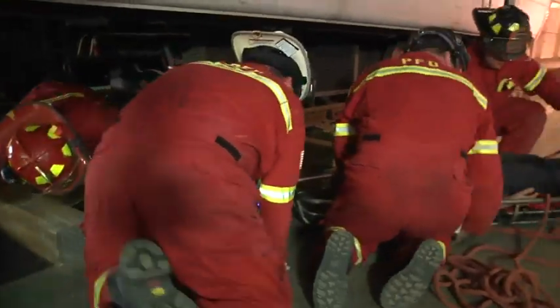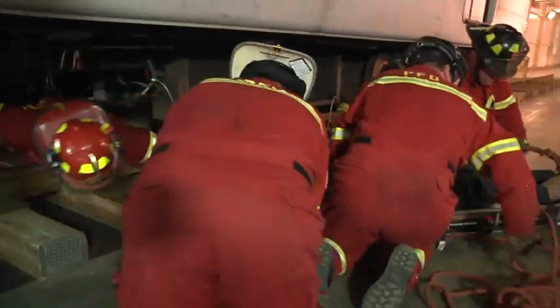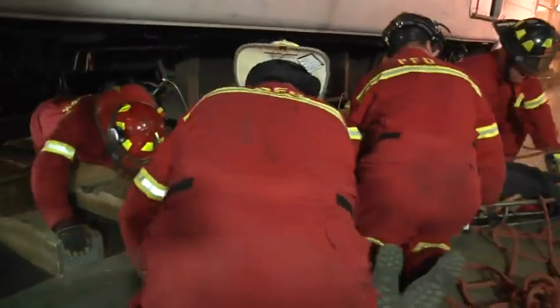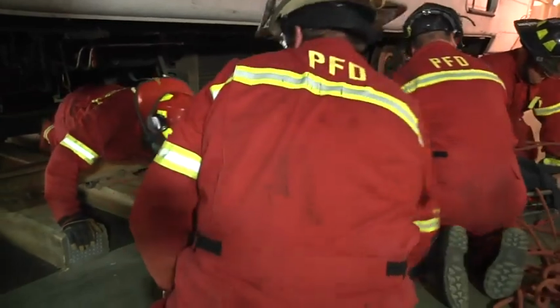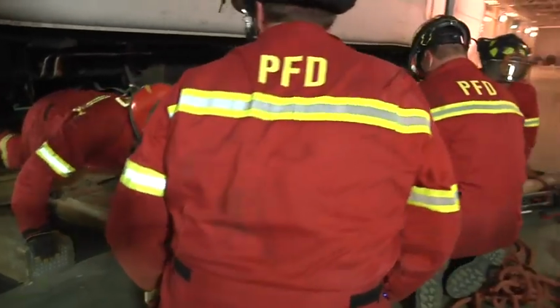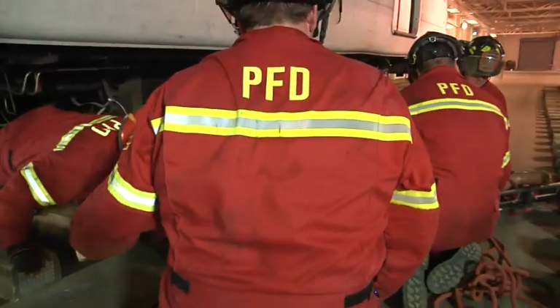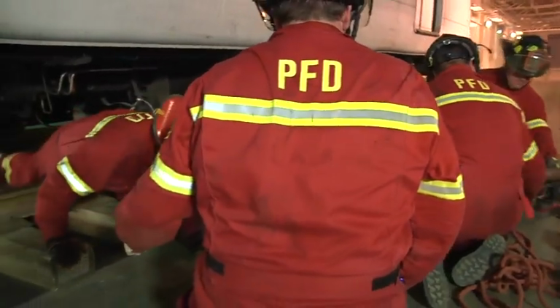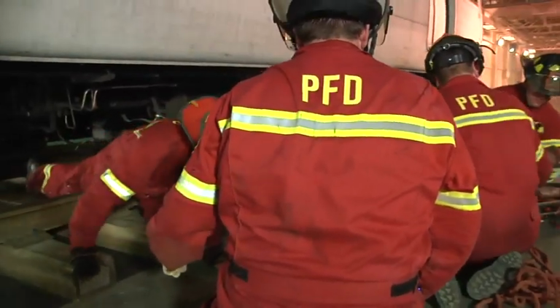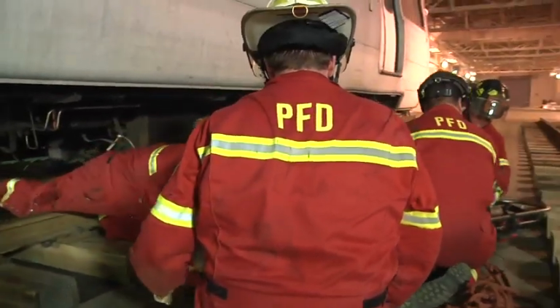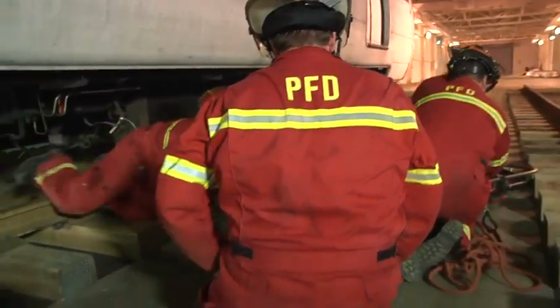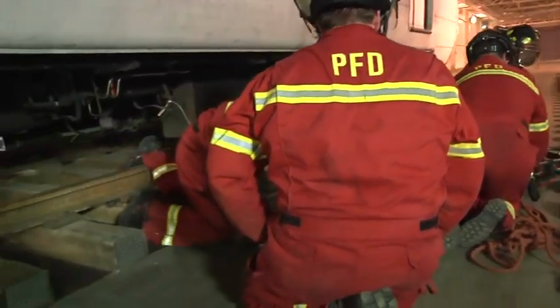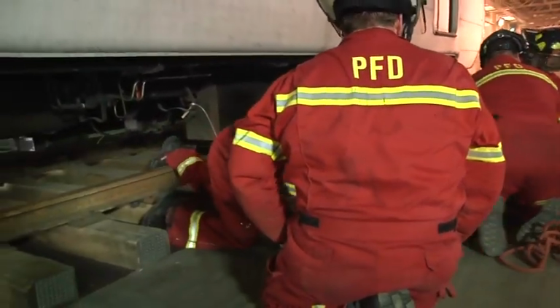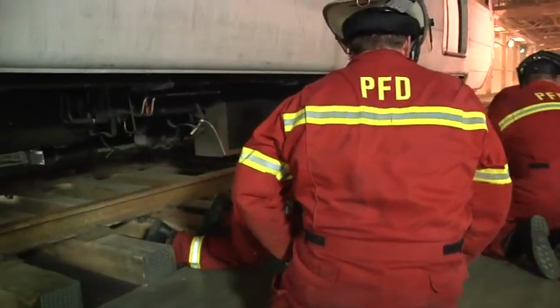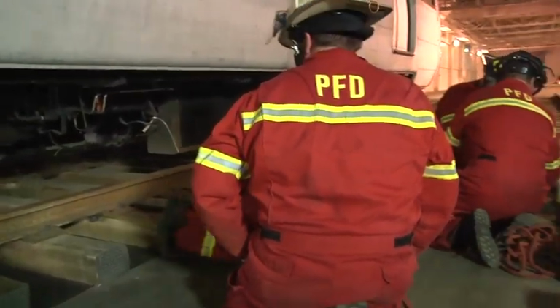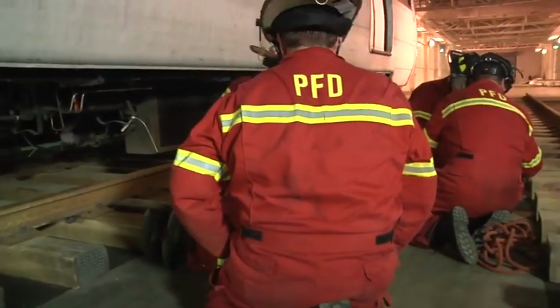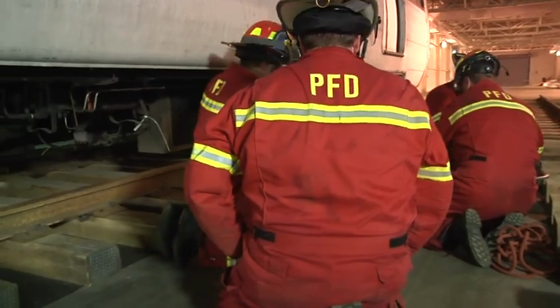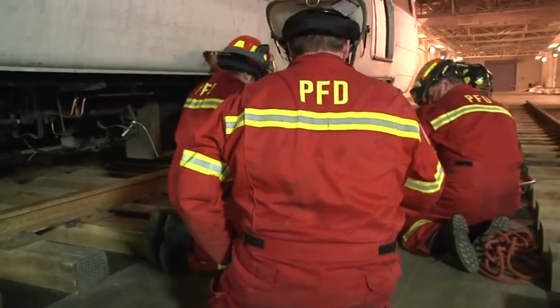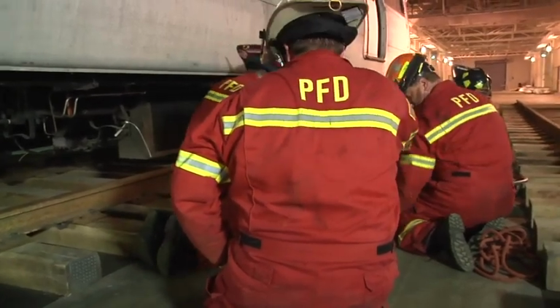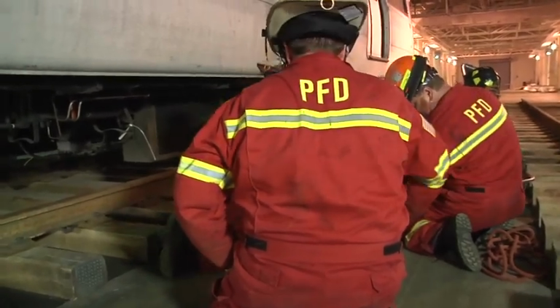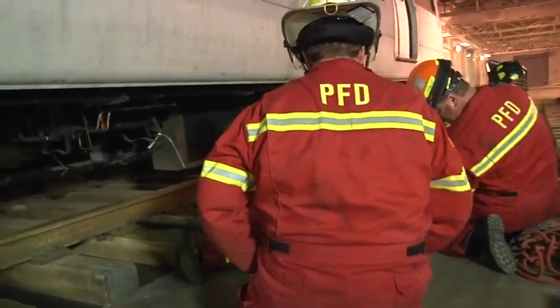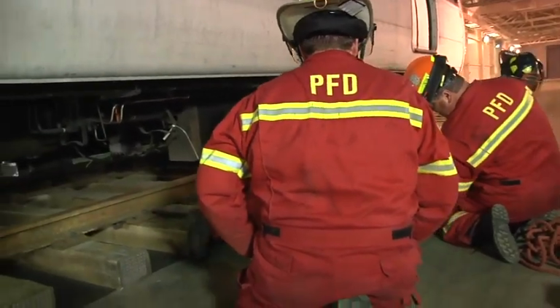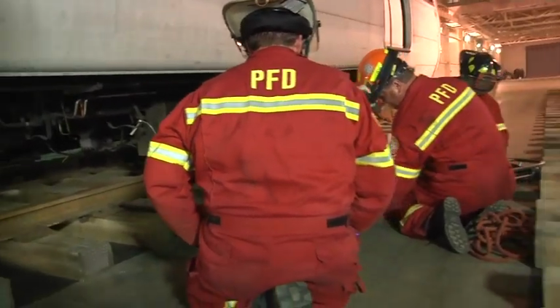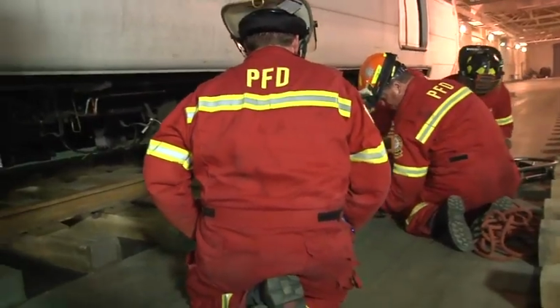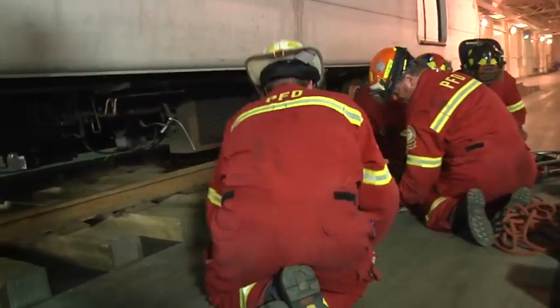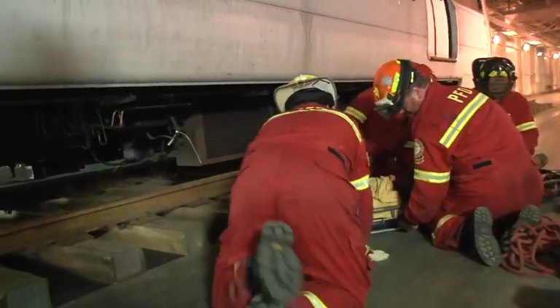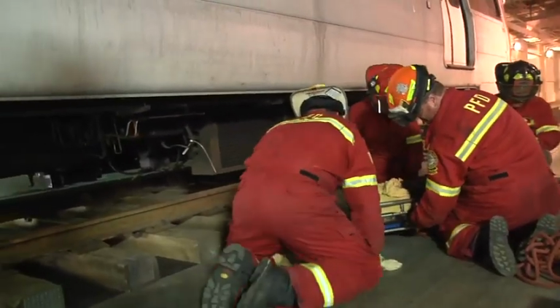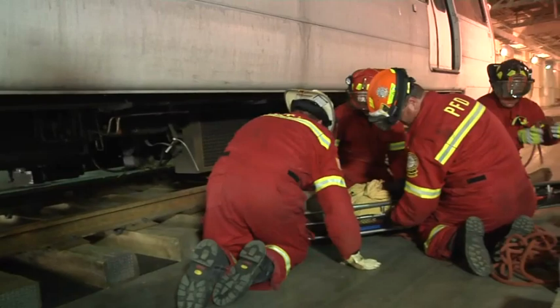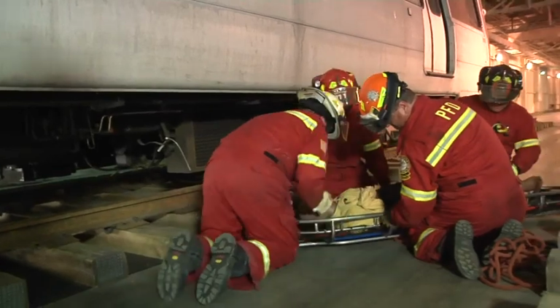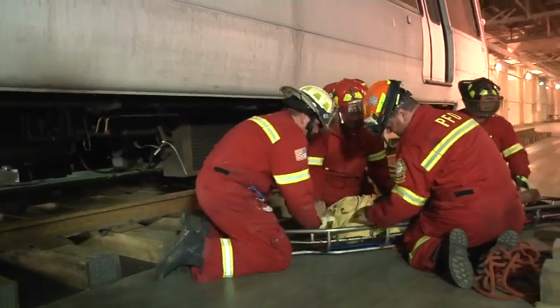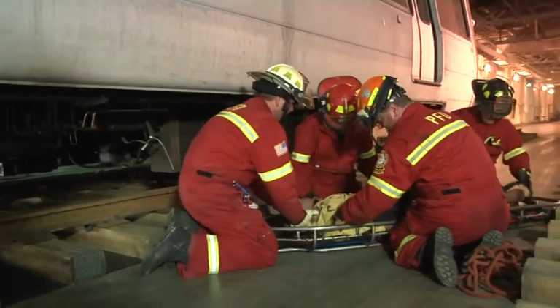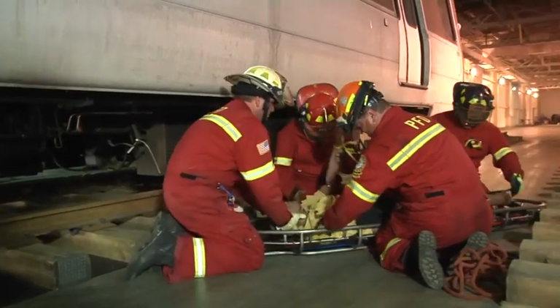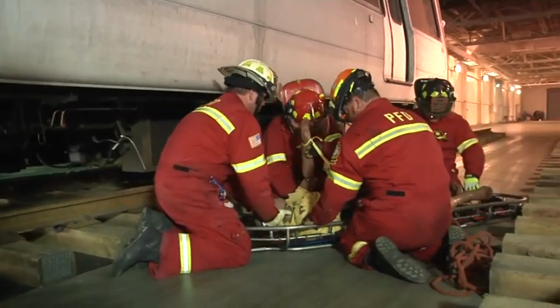So that was a pretty quick operation. Basic ropes and skills employed there, stokes basket so we can get this patient up quickly. So the guys are just going to button him up, and then they're going to get him back out to the platform. That's correct.